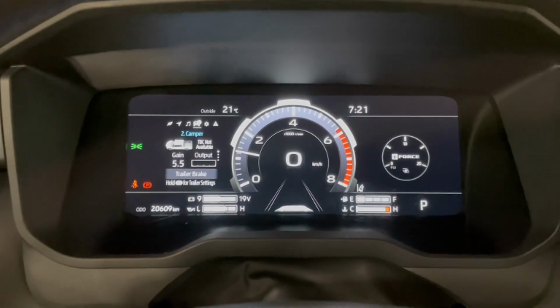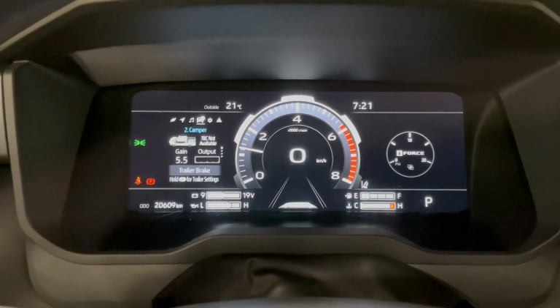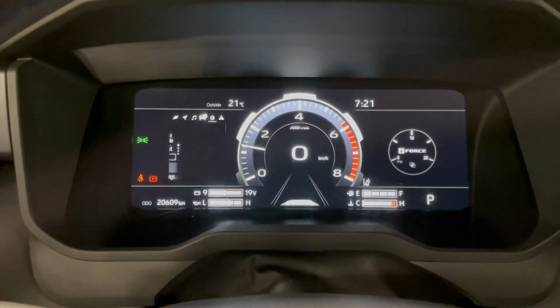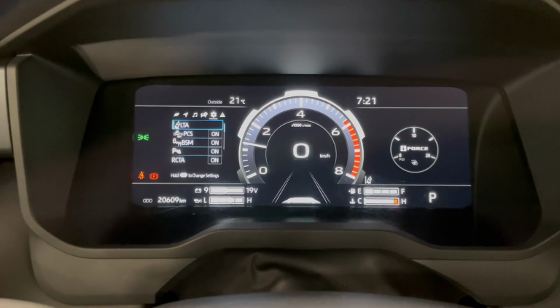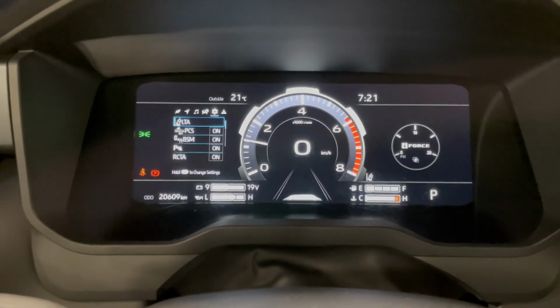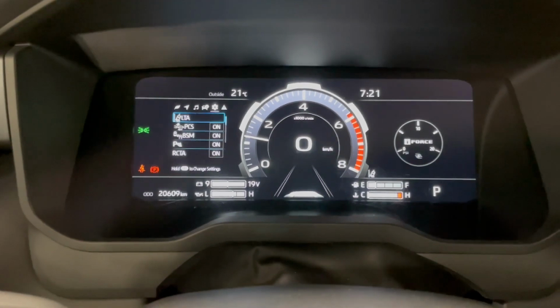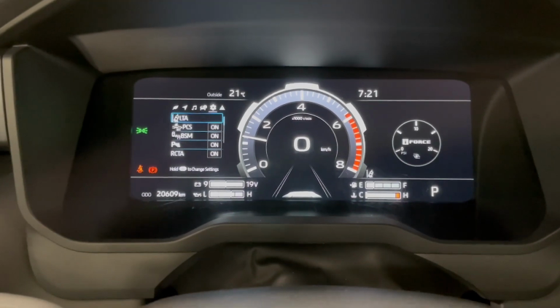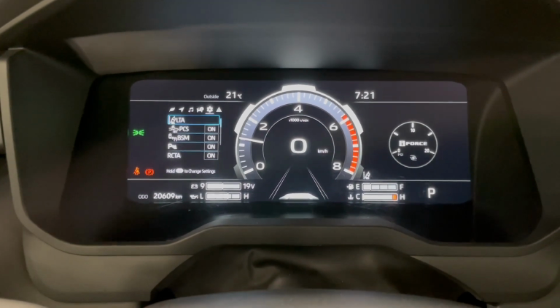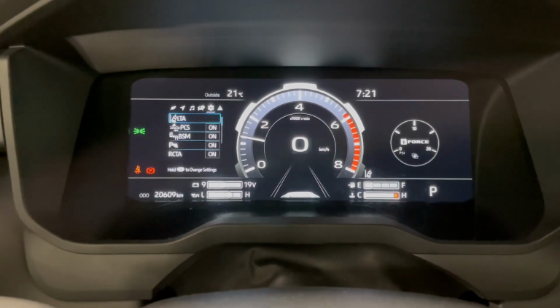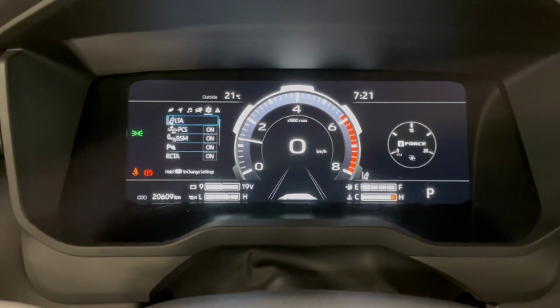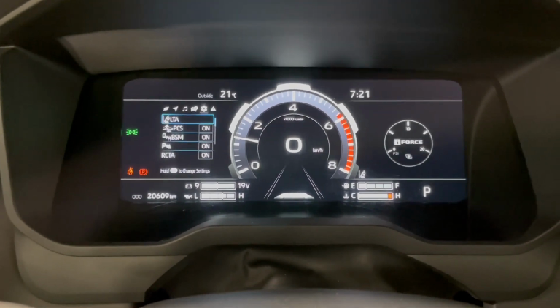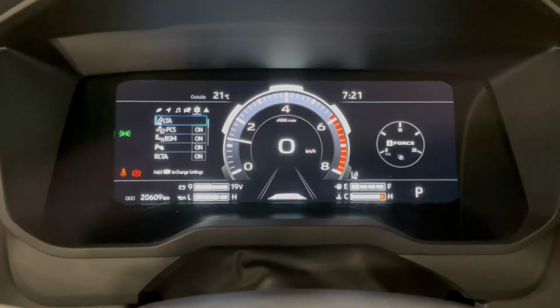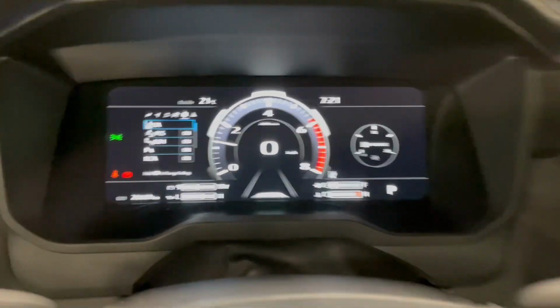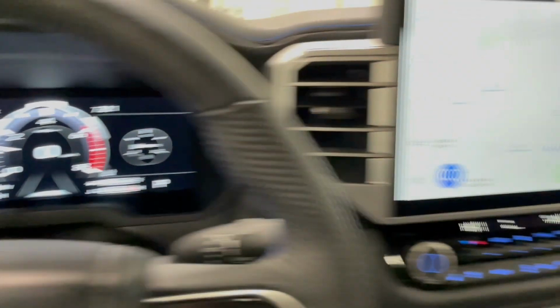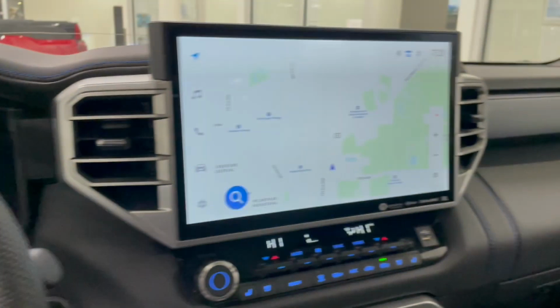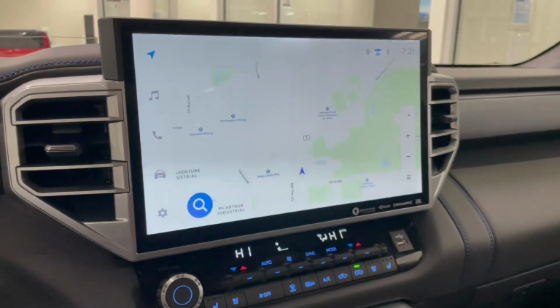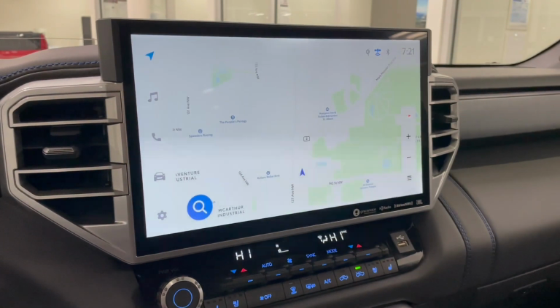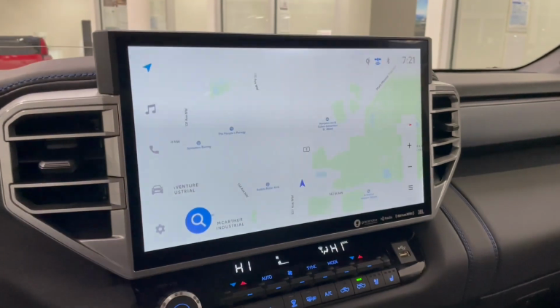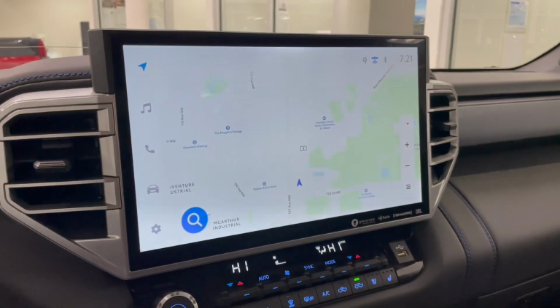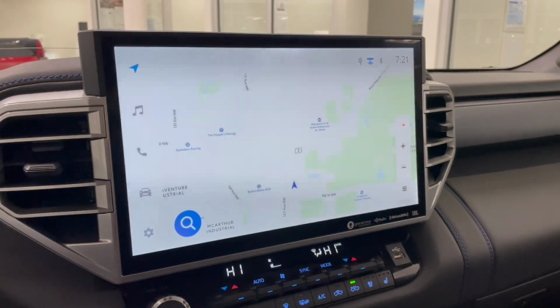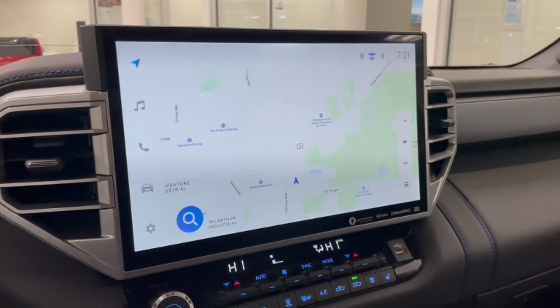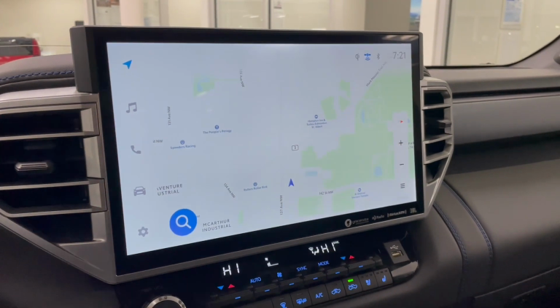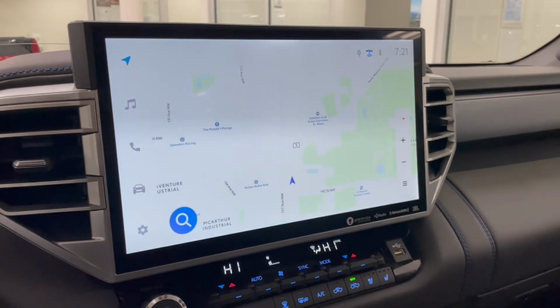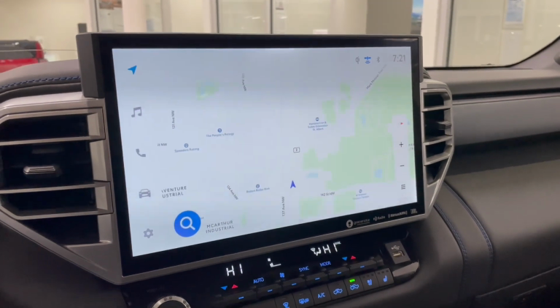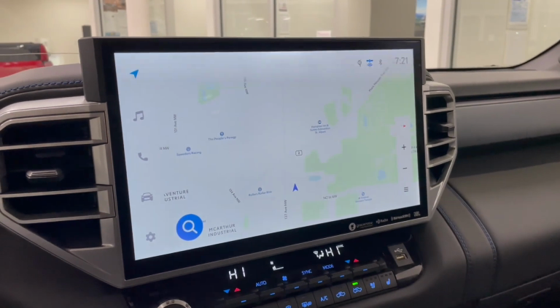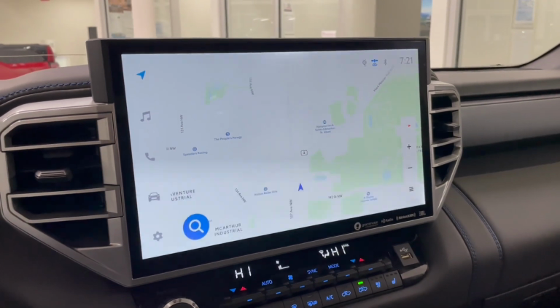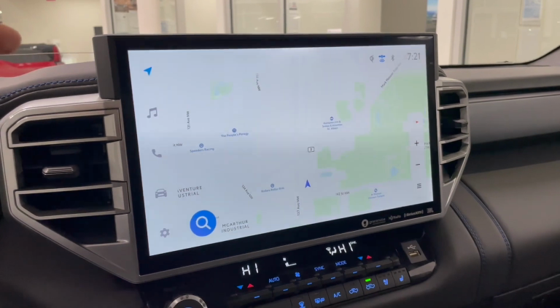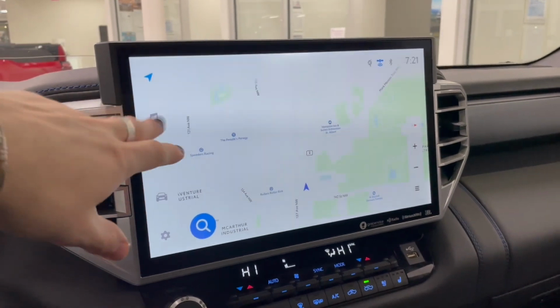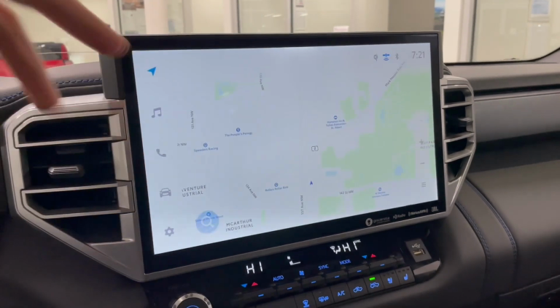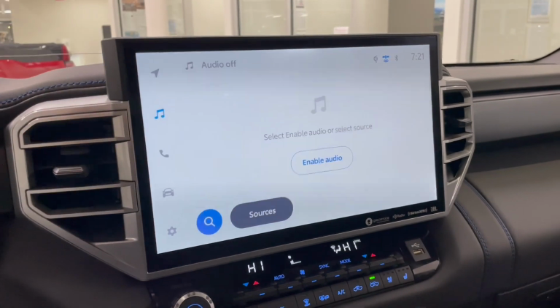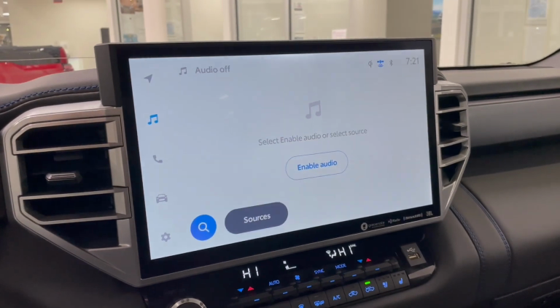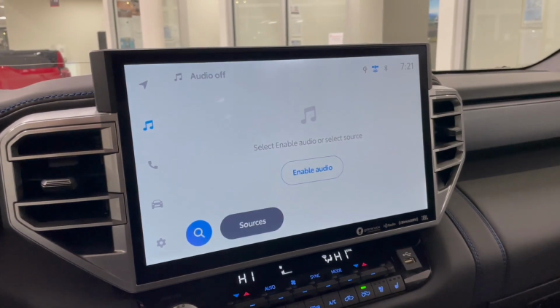This Tundra has 20,600 kilometers on the odometer. On the screen we're in a navigation map view — you can of course set your destination. You have your standard AM and FM, and you can always connect your phone through Bluetooth as well.